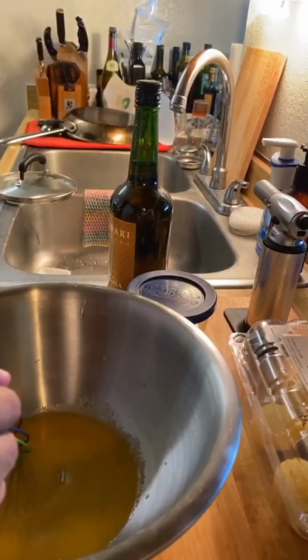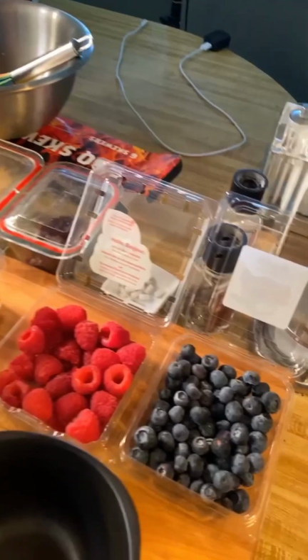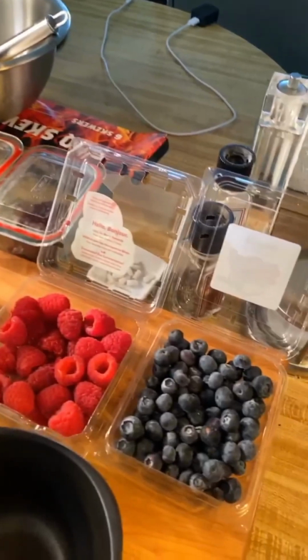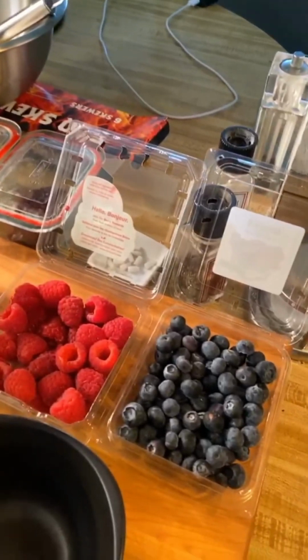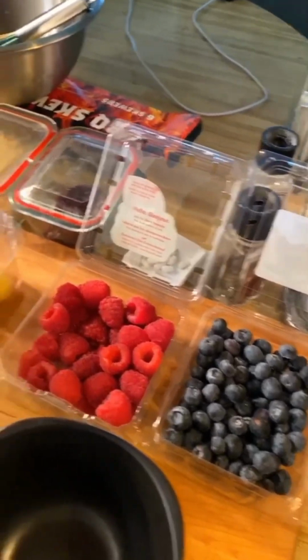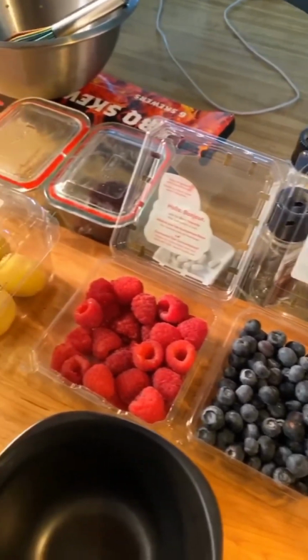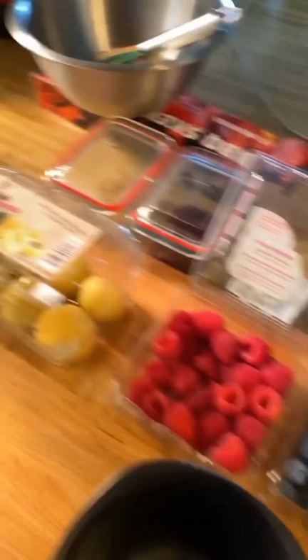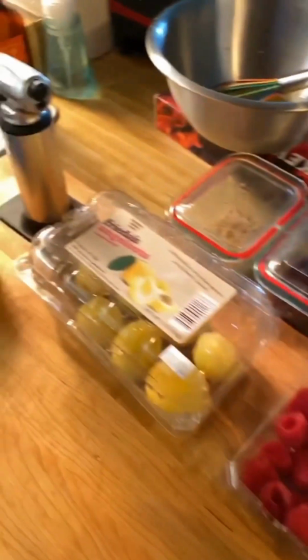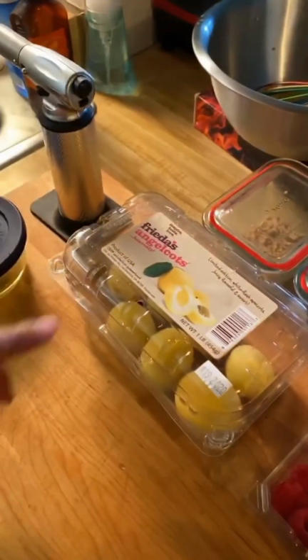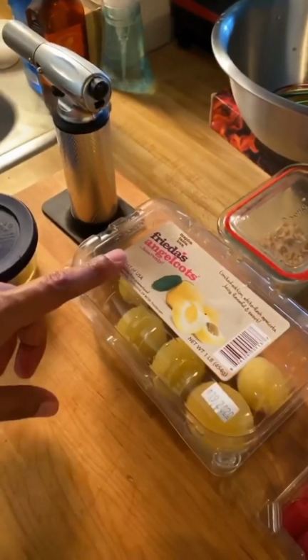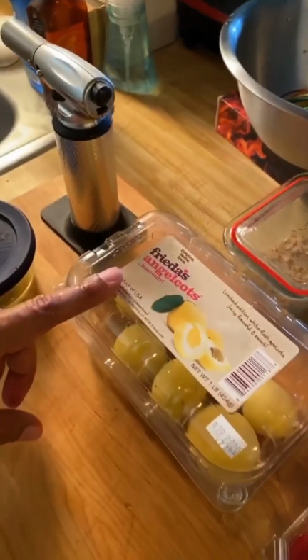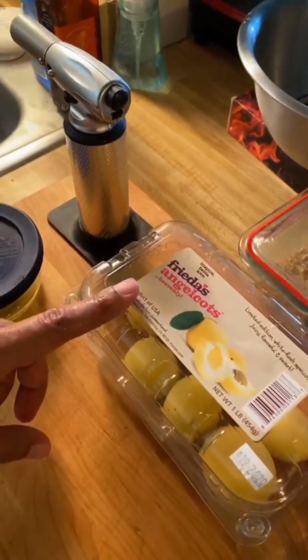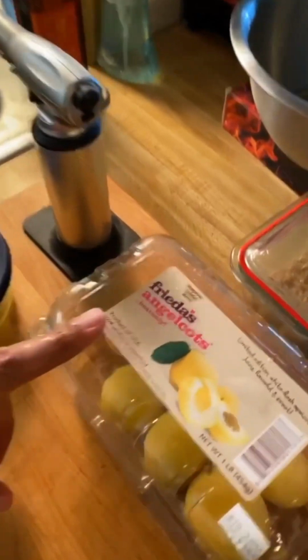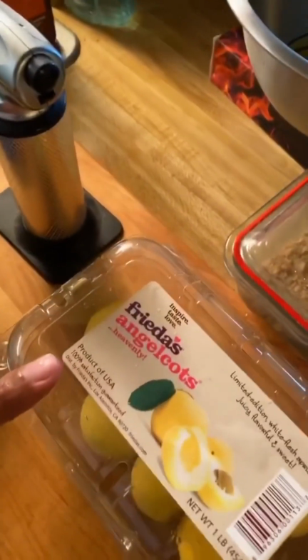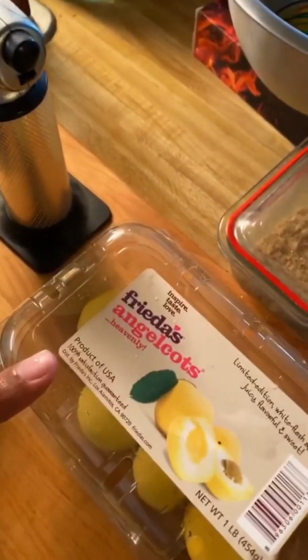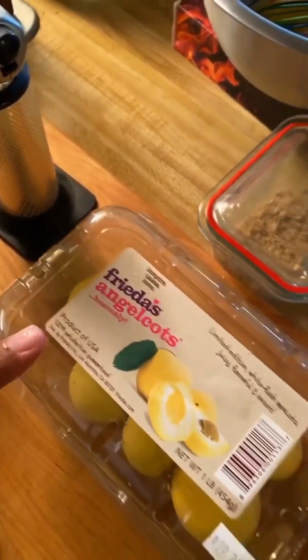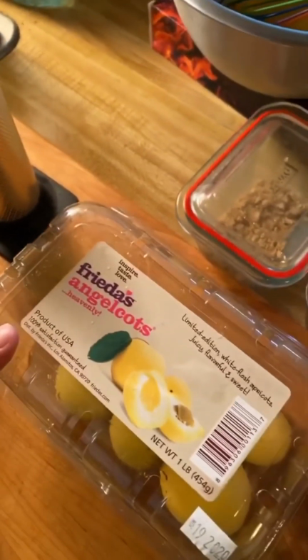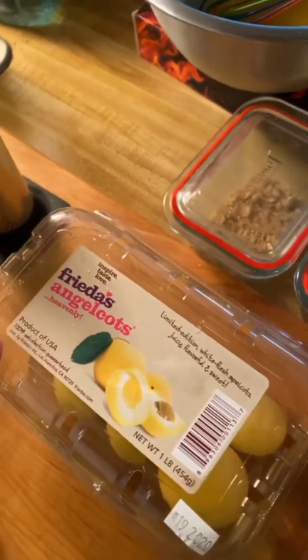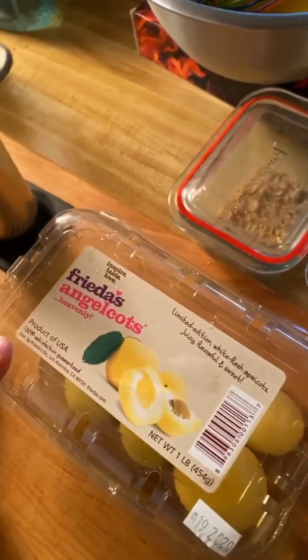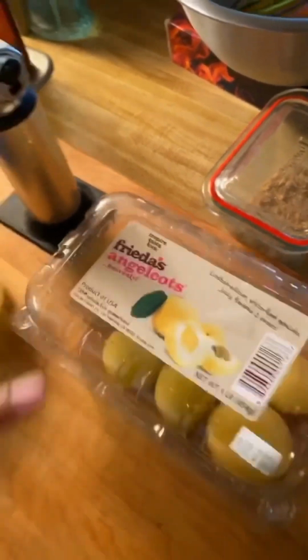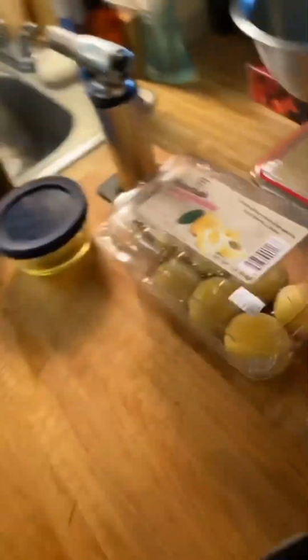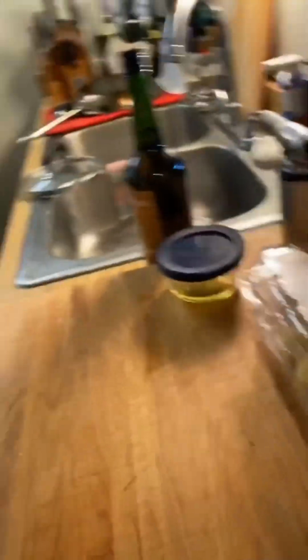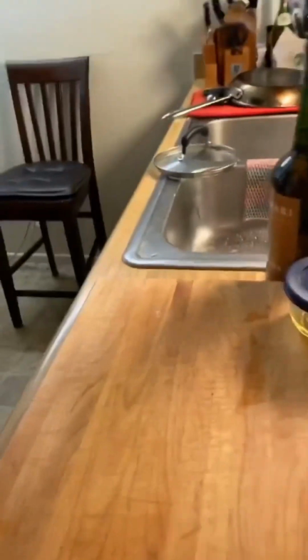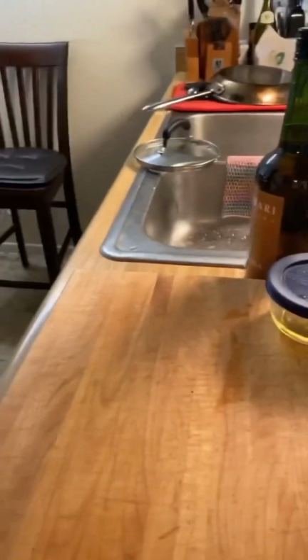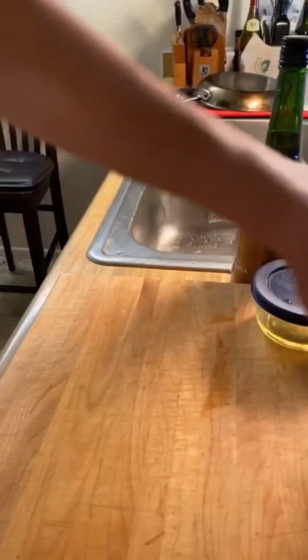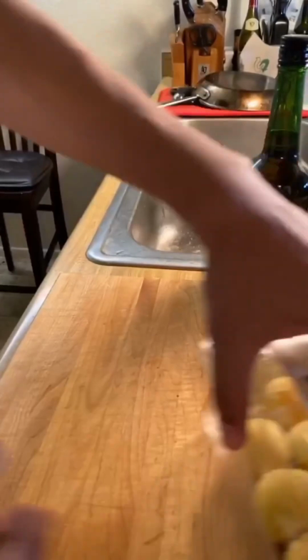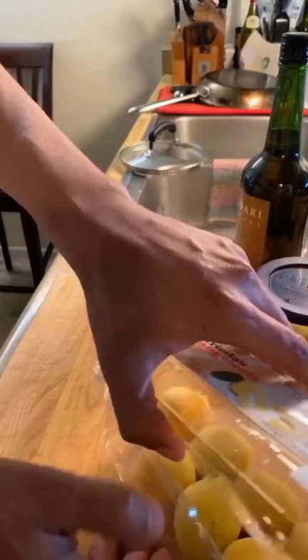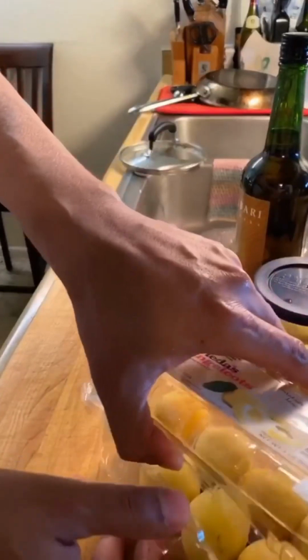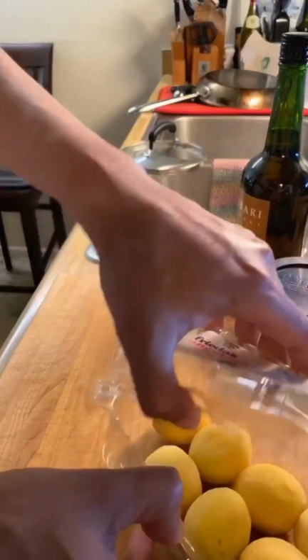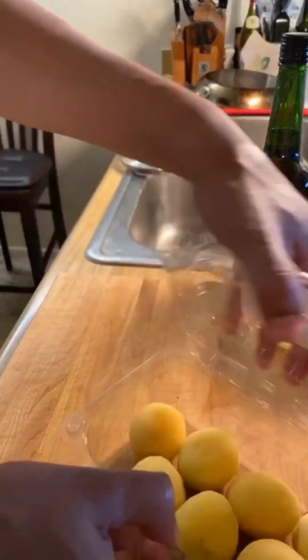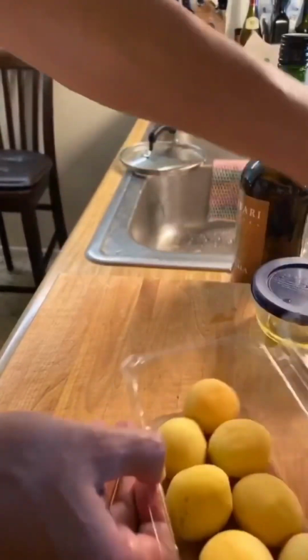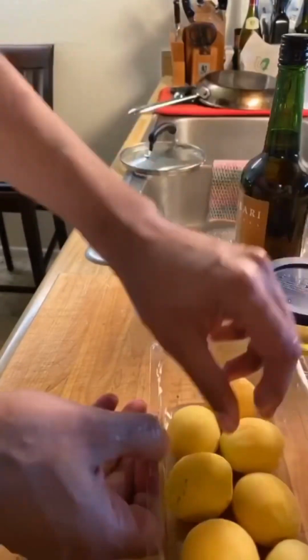For the fruit I'm going to use blueberries, raspberries, and then I found these angel cots — they're like a white-fleshed apricot. They call them angel cots and they're pretty remarkable. I tried them already.